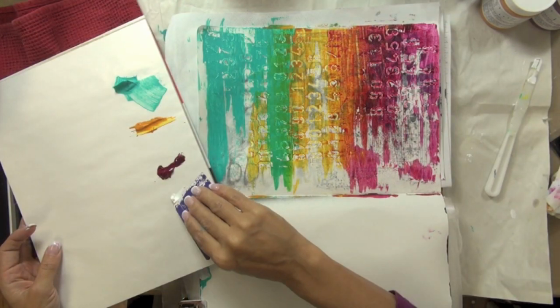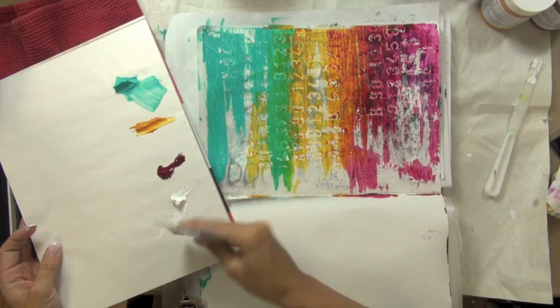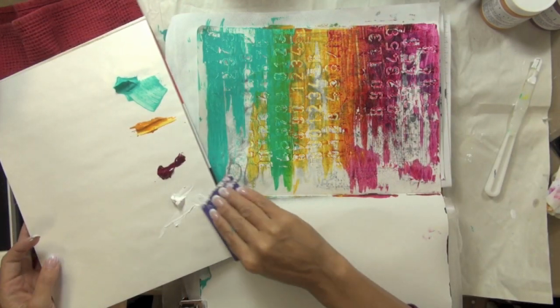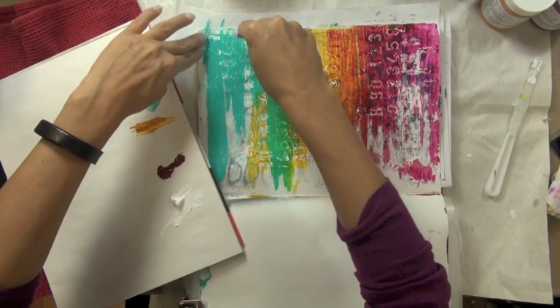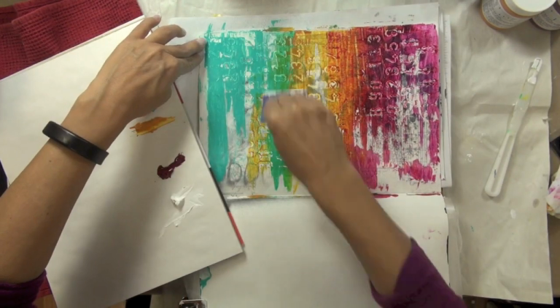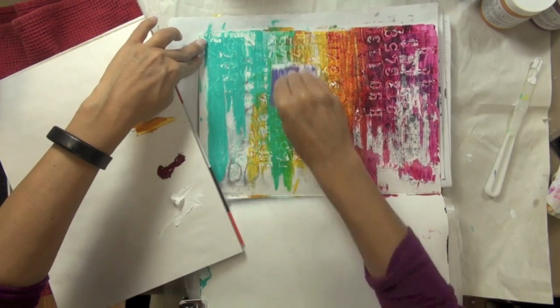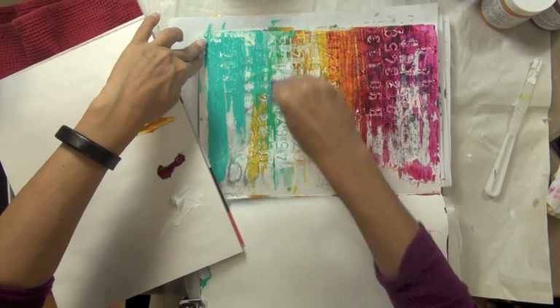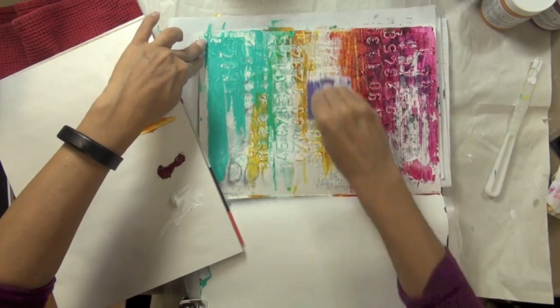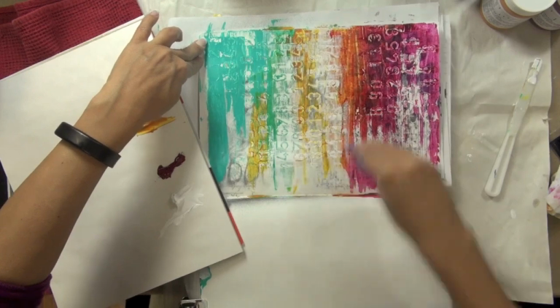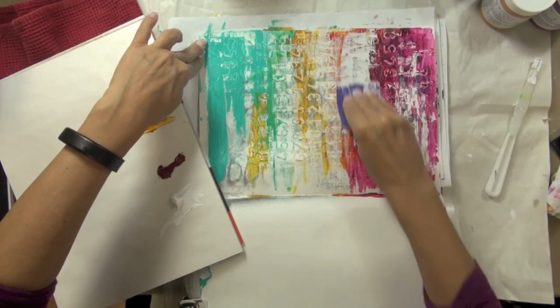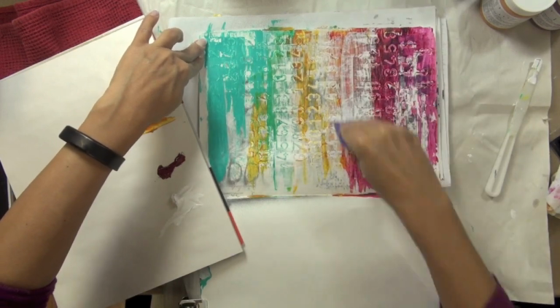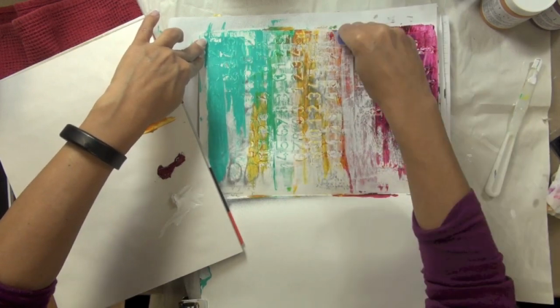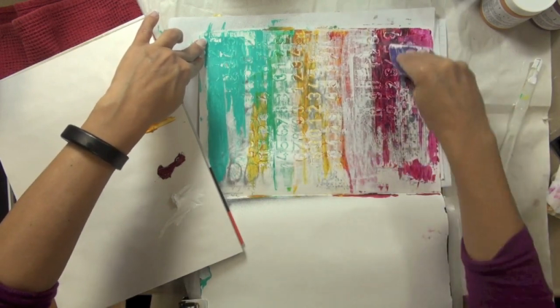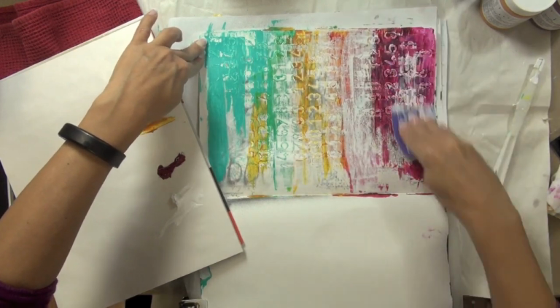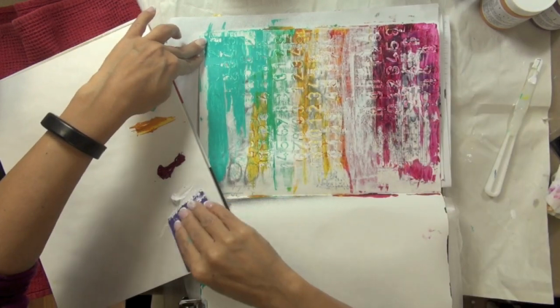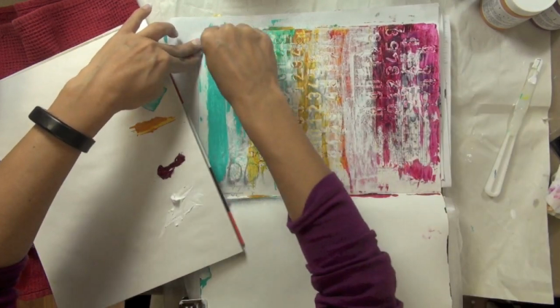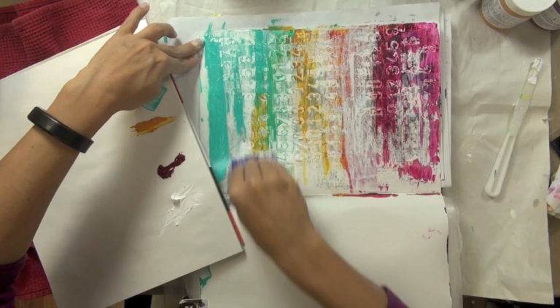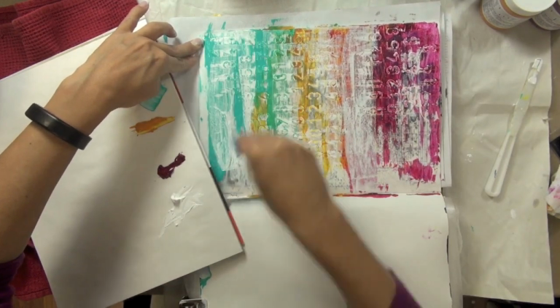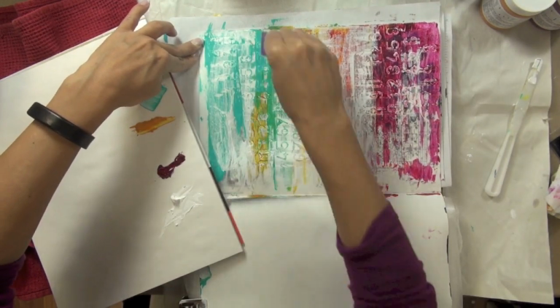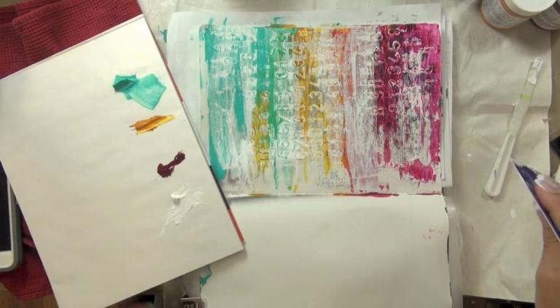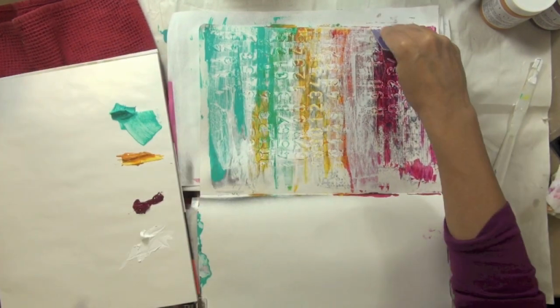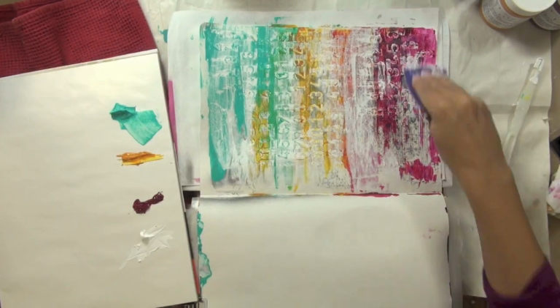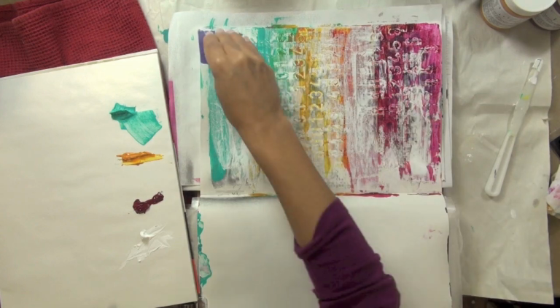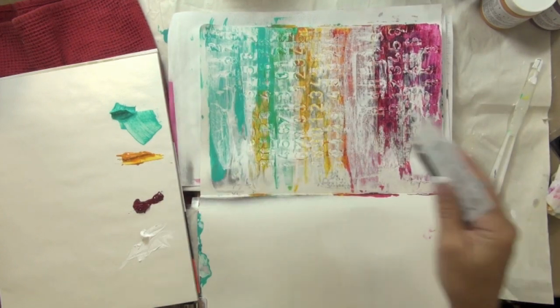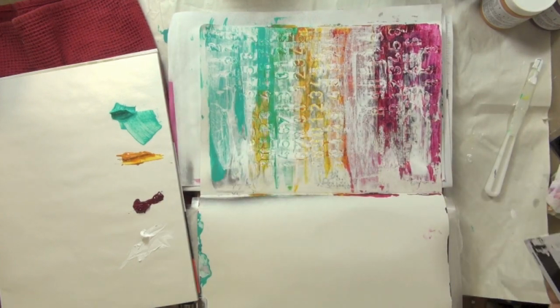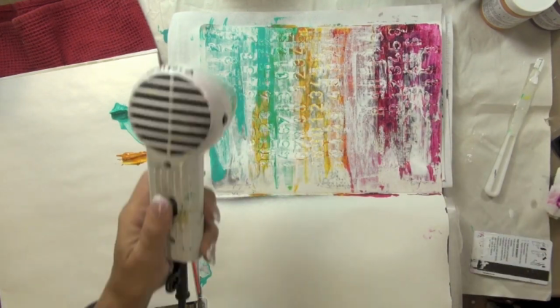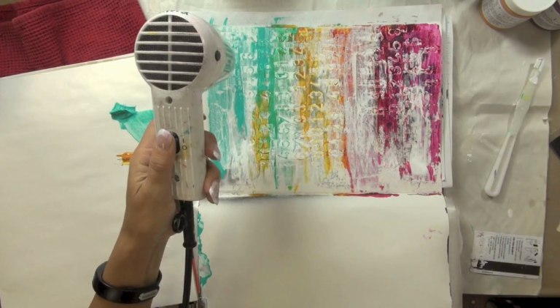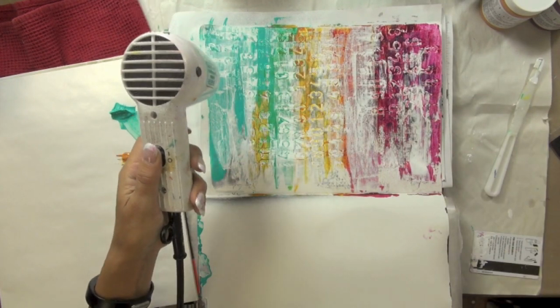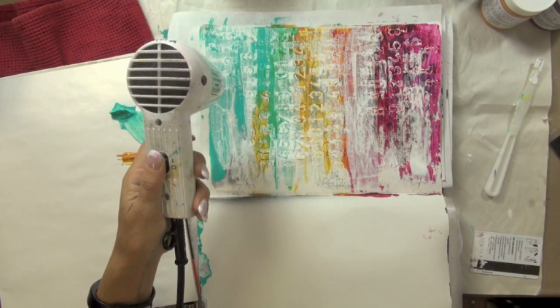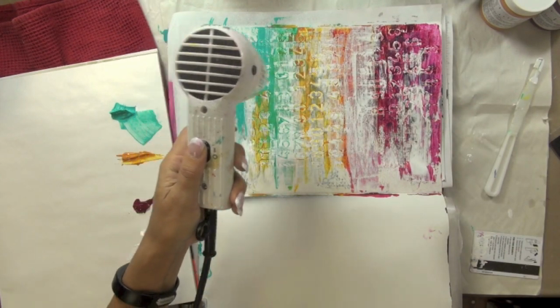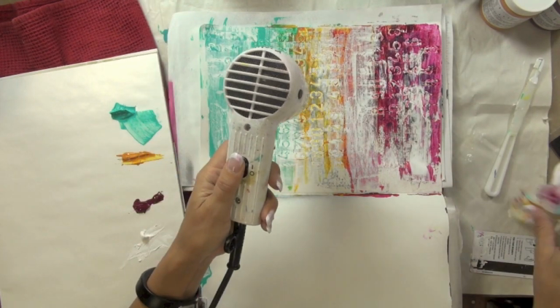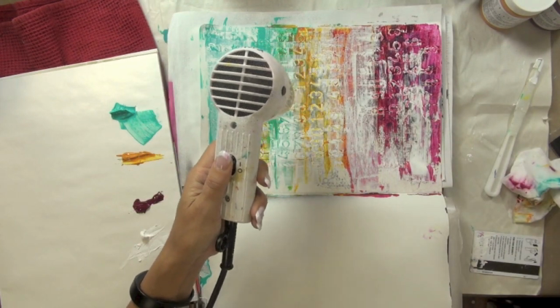Once that color layer was dry, I took some more titanium white paint from Dick Blick and used that same key card — which I first cleaned off — to pull some of that paint across my color layer, just to tone the color back a little bit.